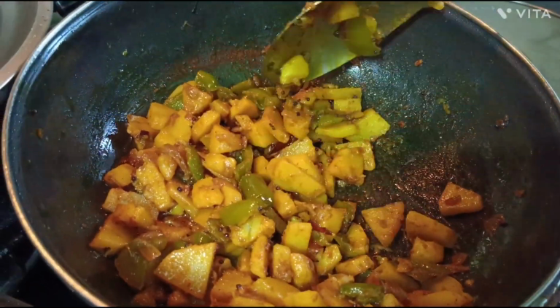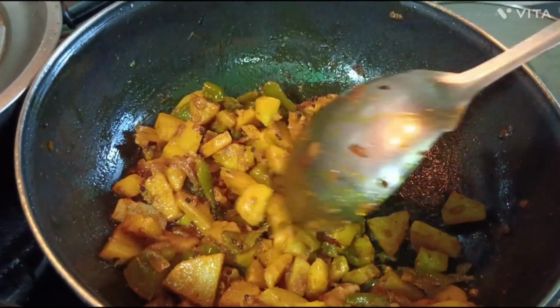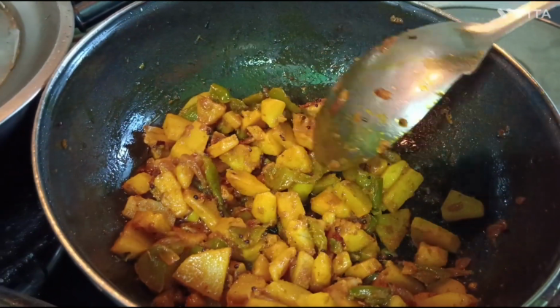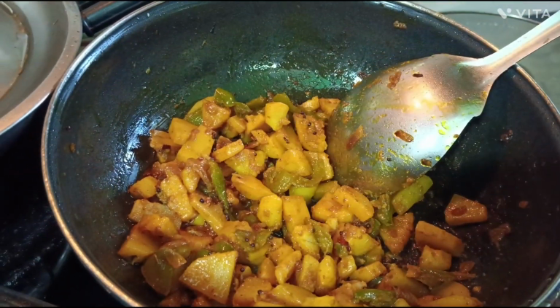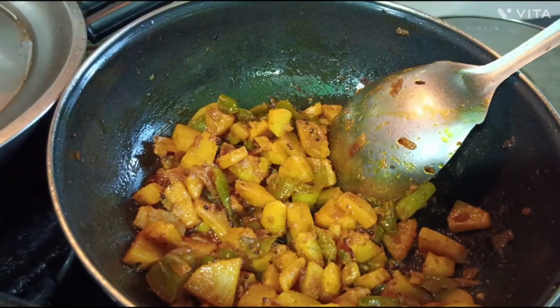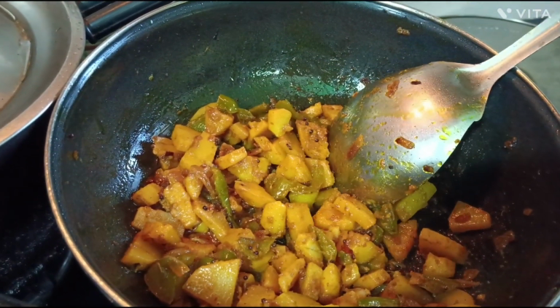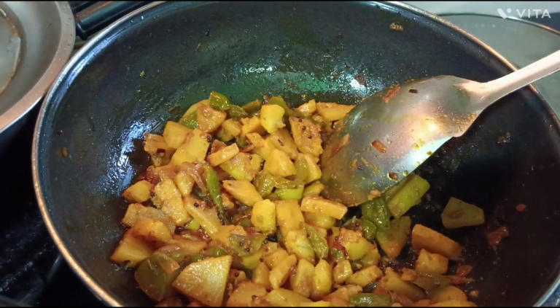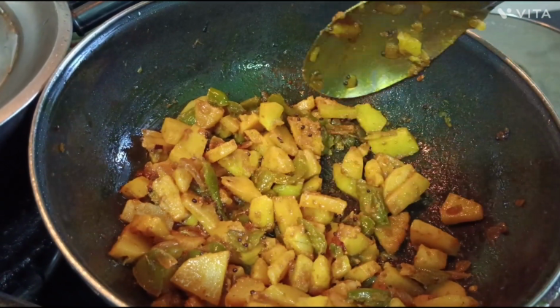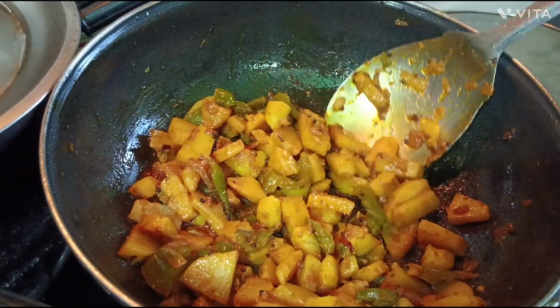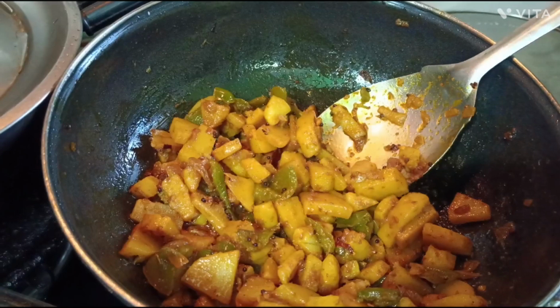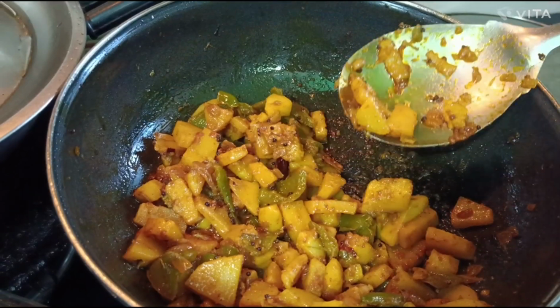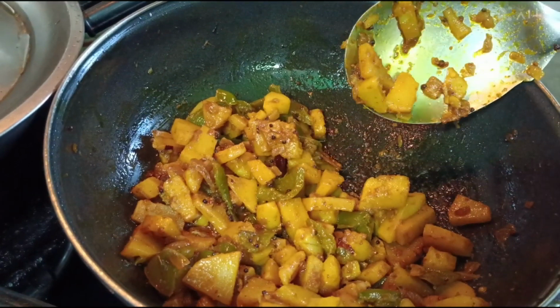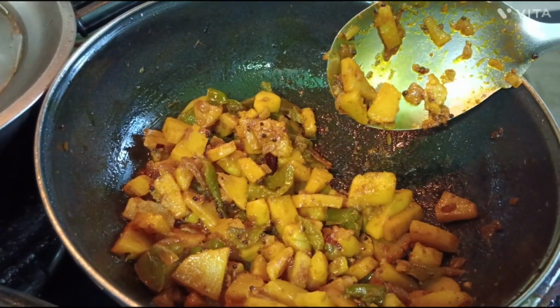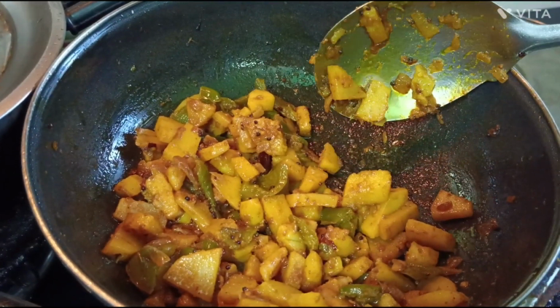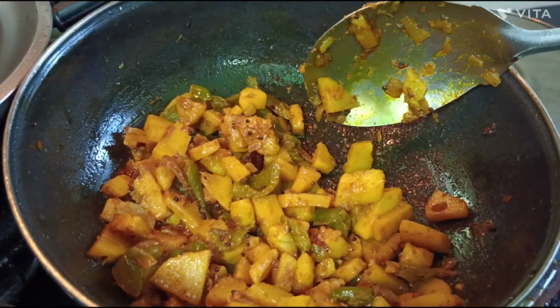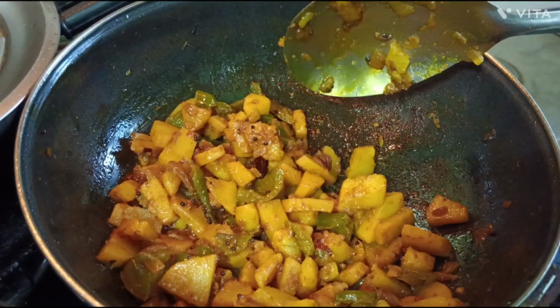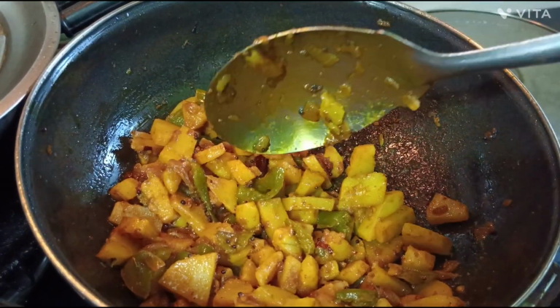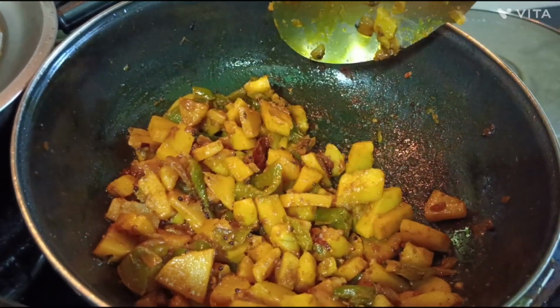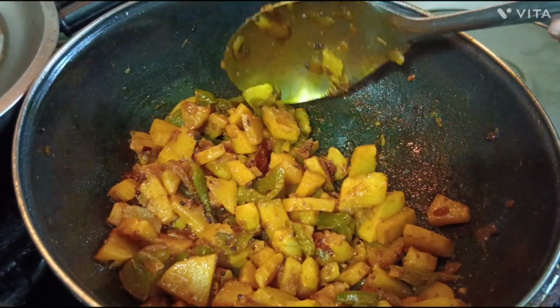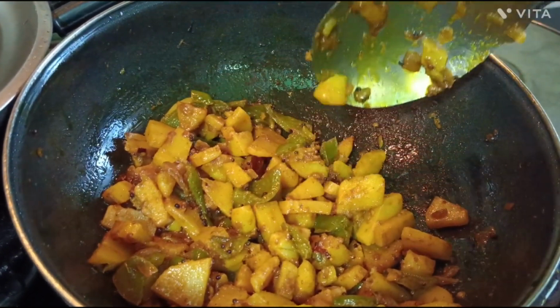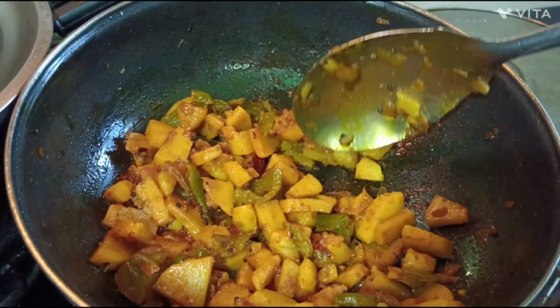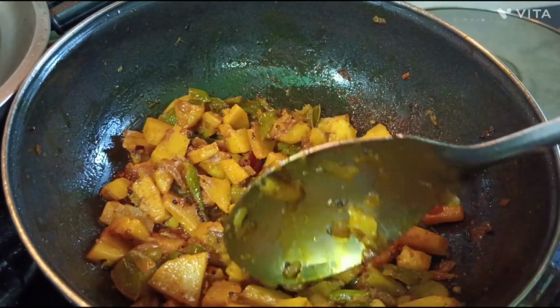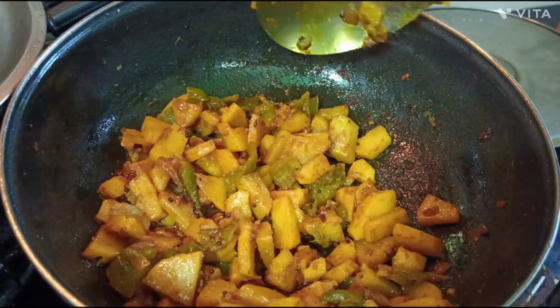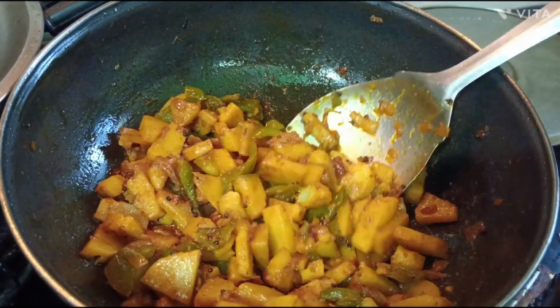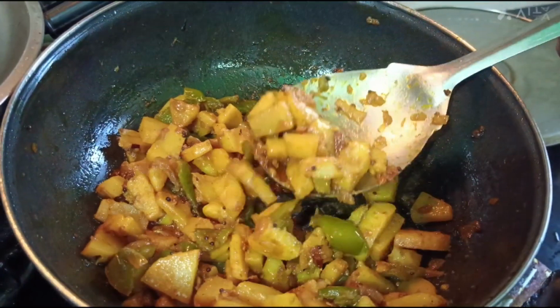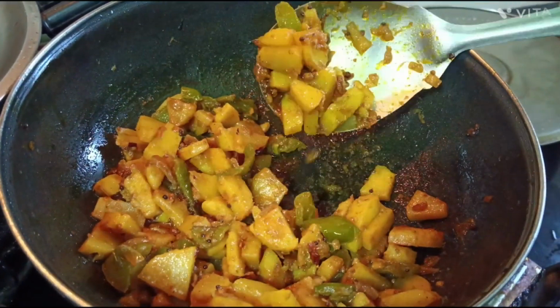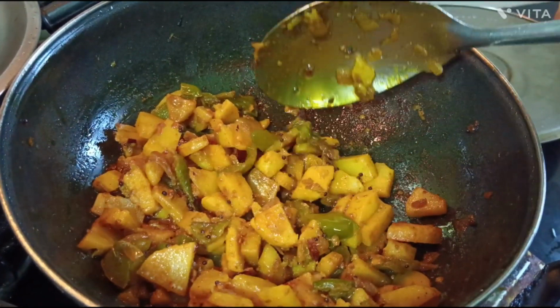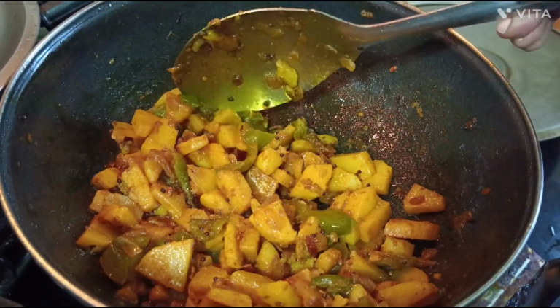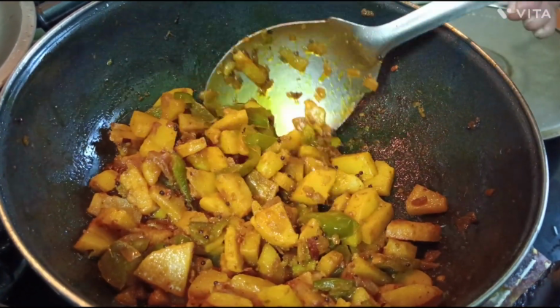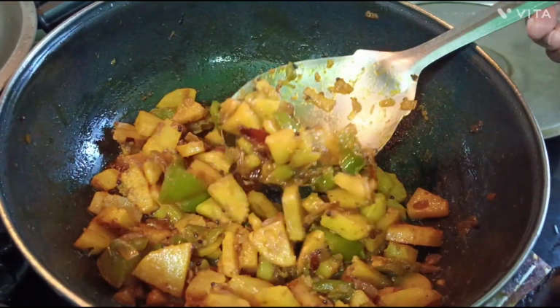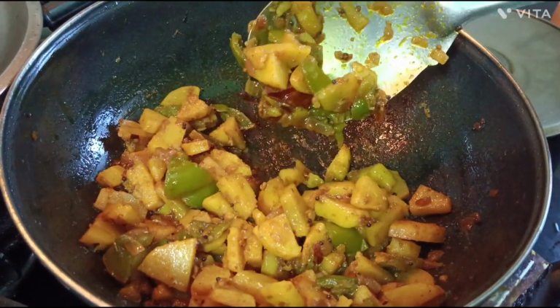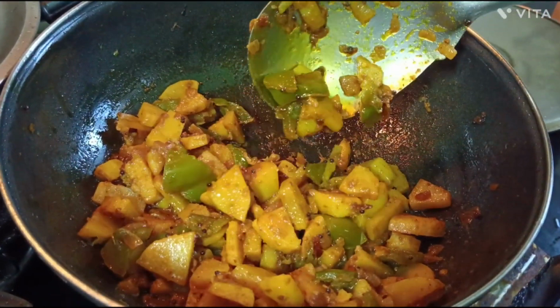These vegetables are very tasty. Try this recipe with paratha and puri. How did you like this recipe? Let me know in the comment box. If you liked the video, please like, subscribe, and share. Thanks for watching.